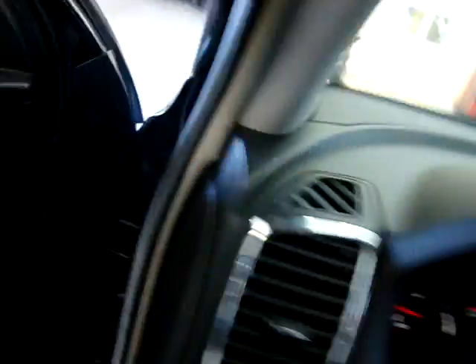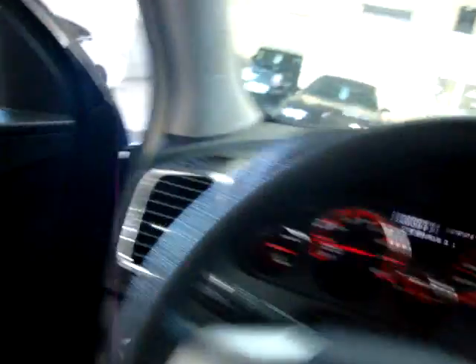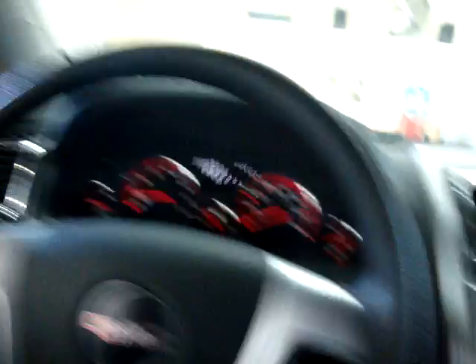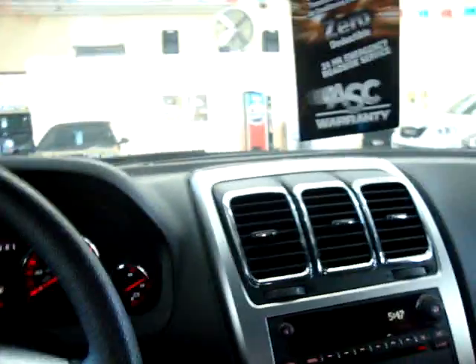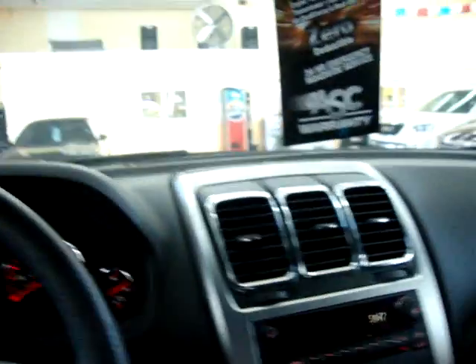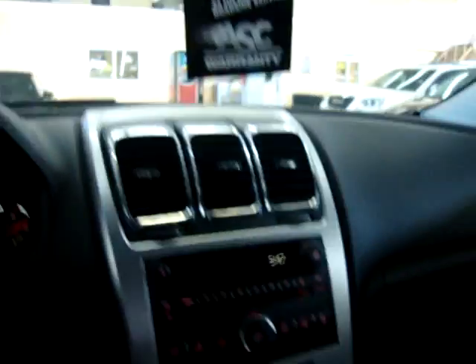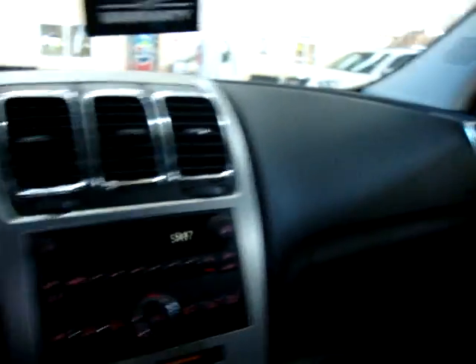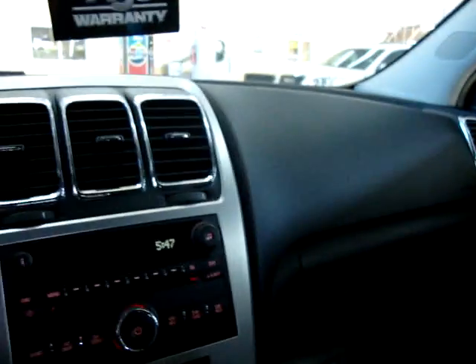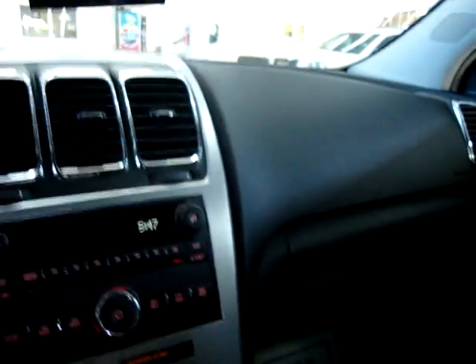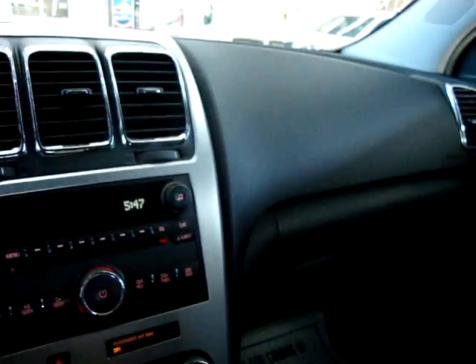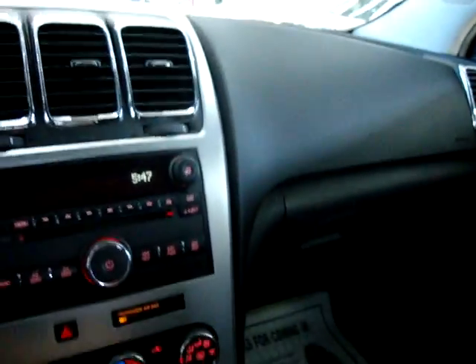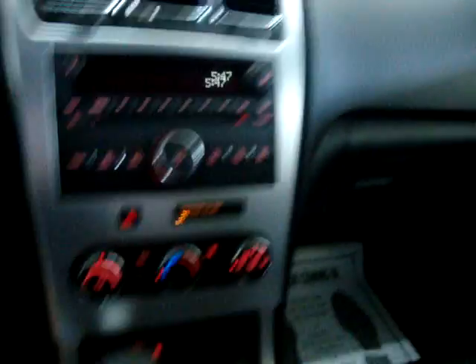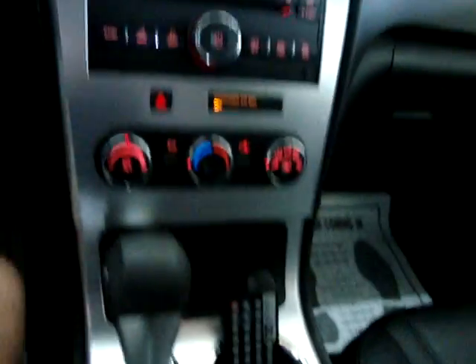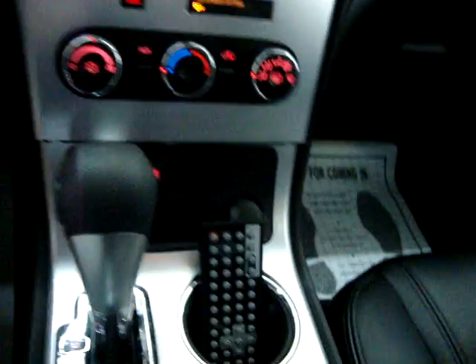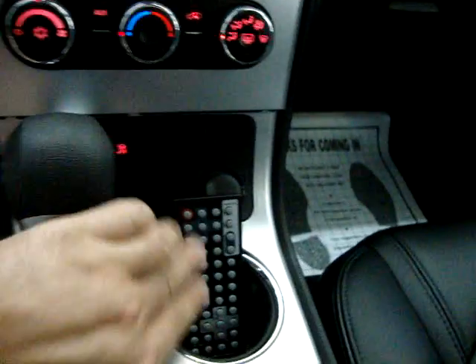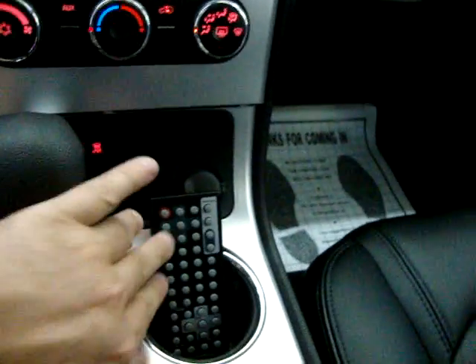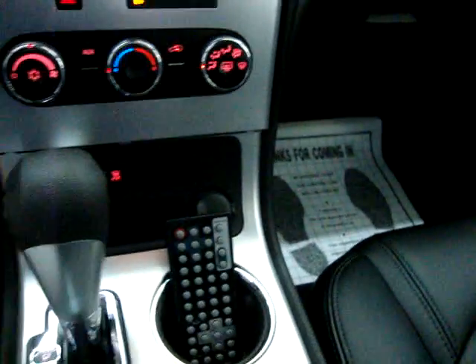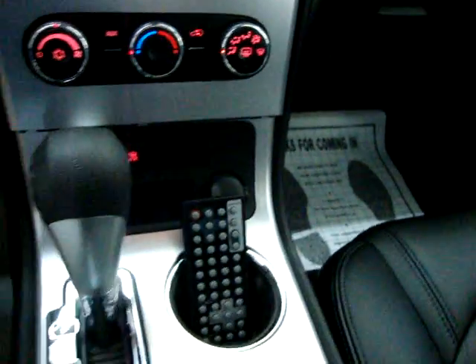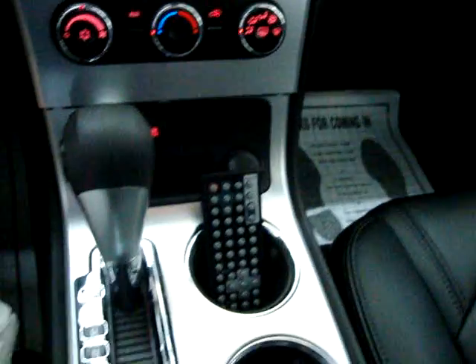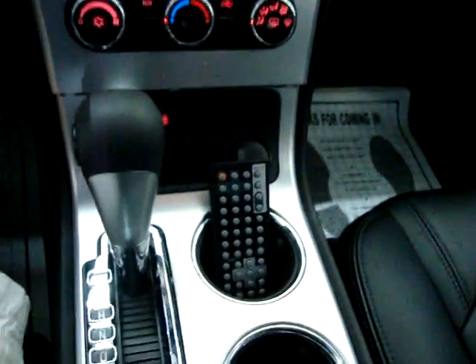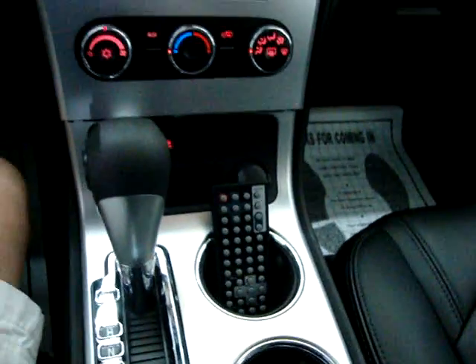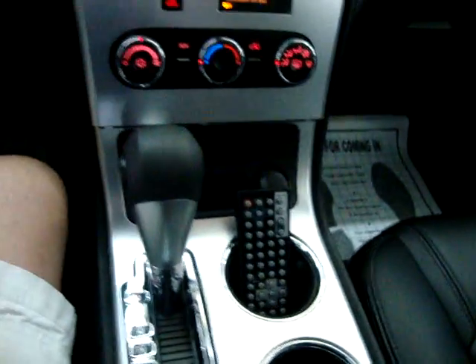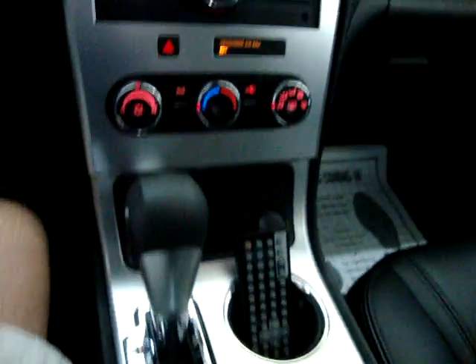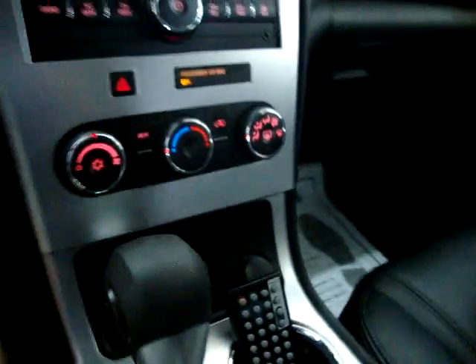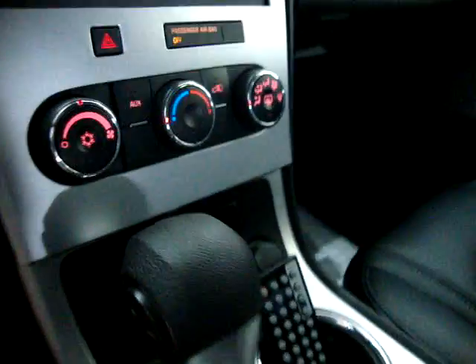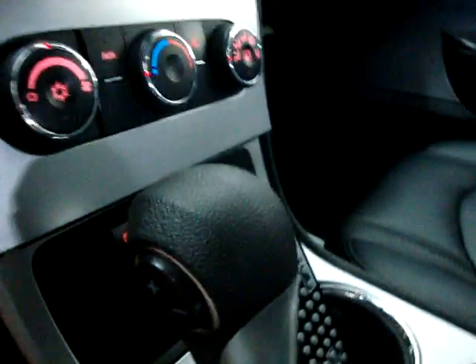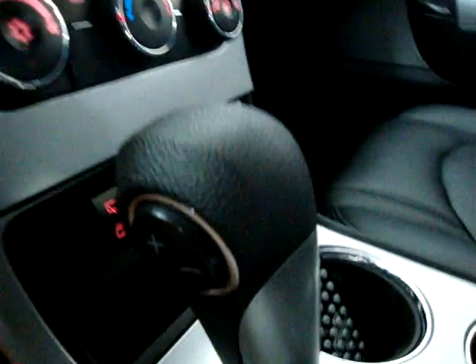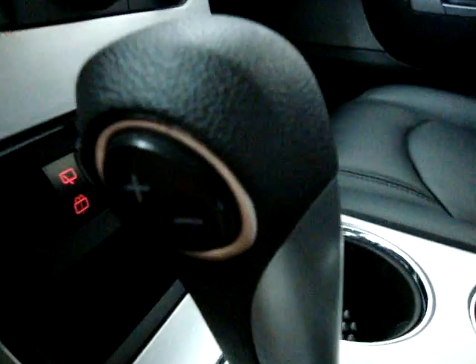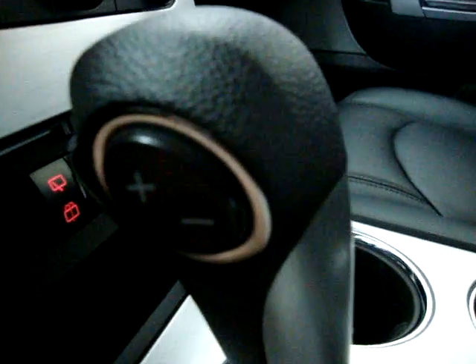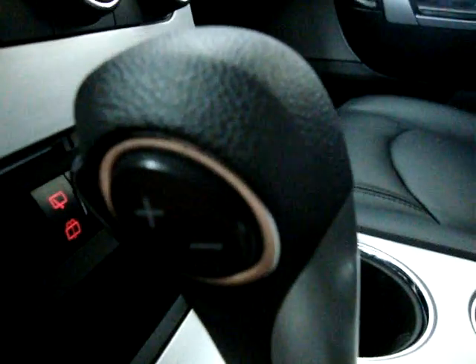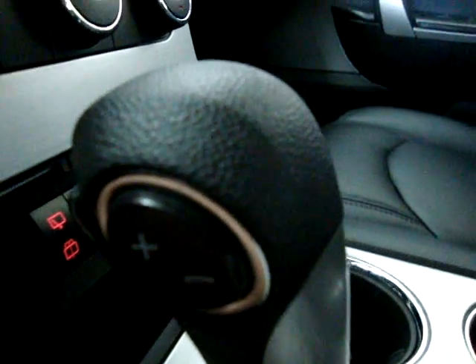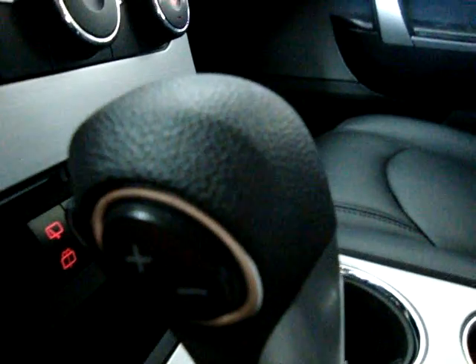We've got factory floor mats. This remote just needs batteries but it's brand new. It has an automatic transmission with a manual shifting mode.